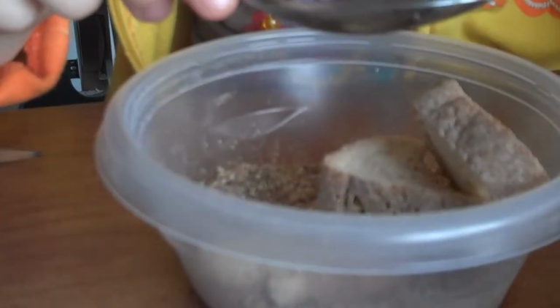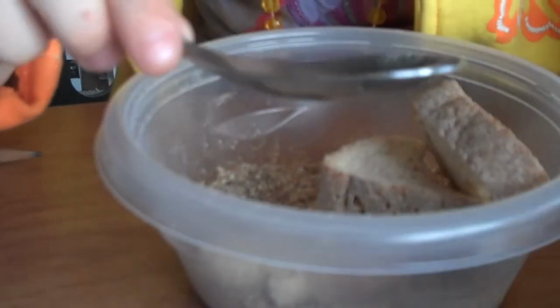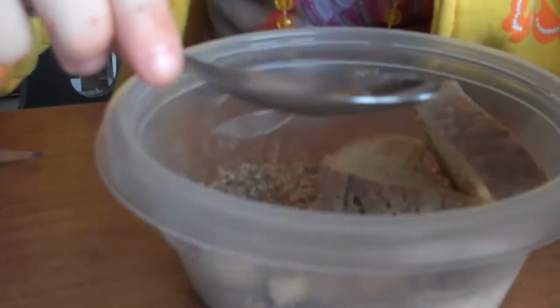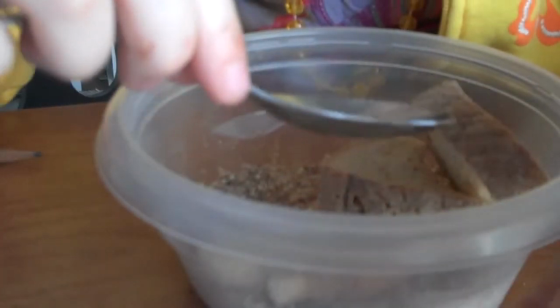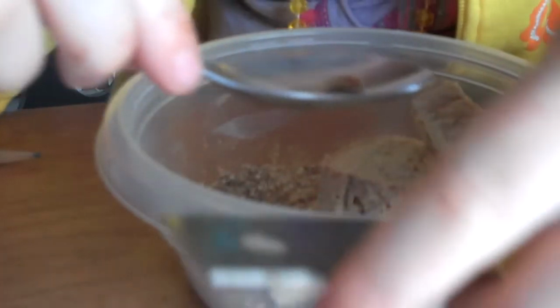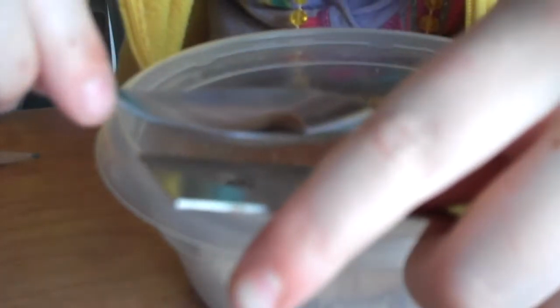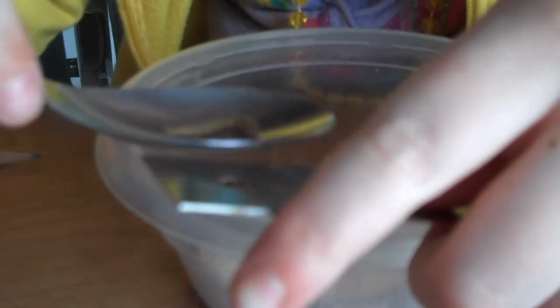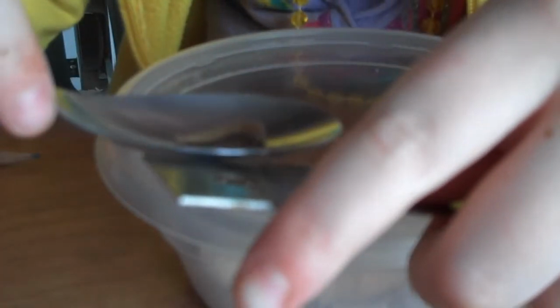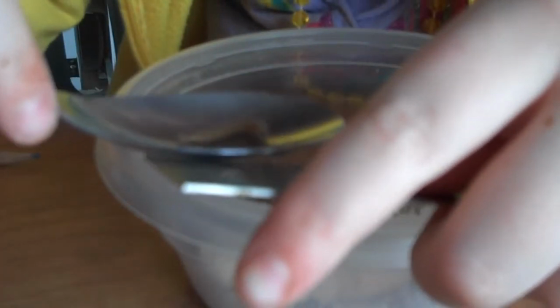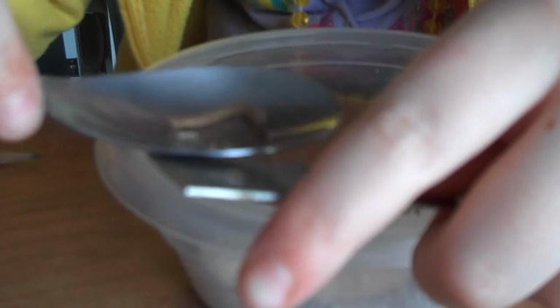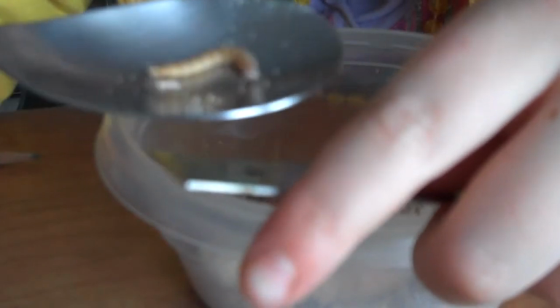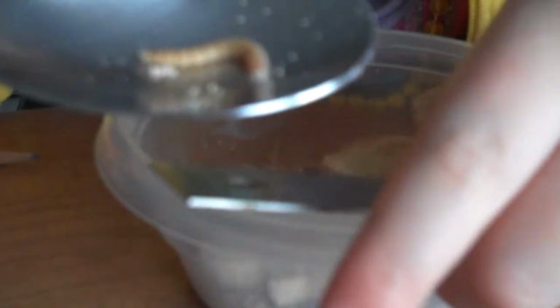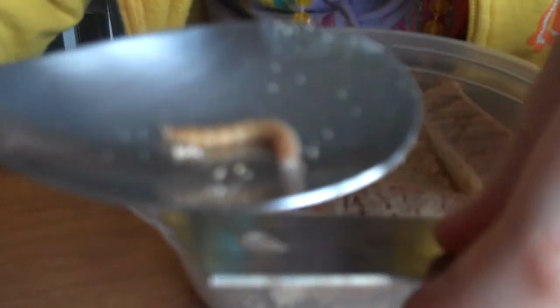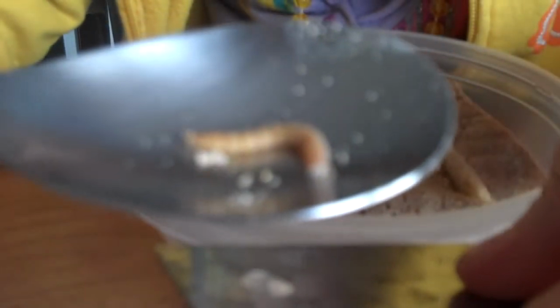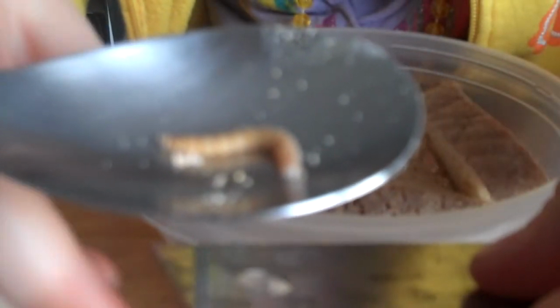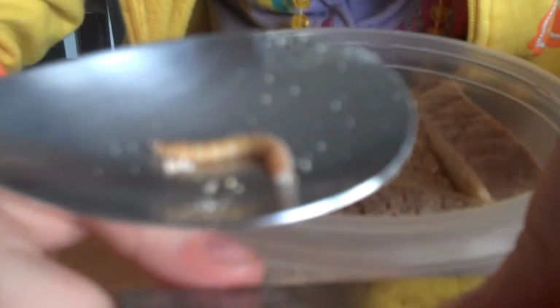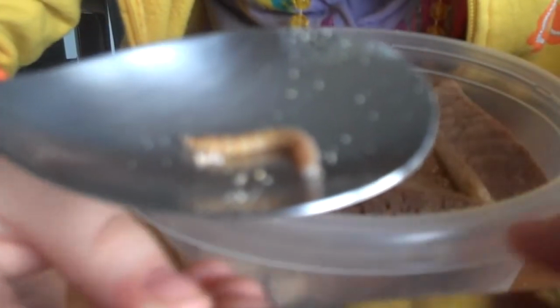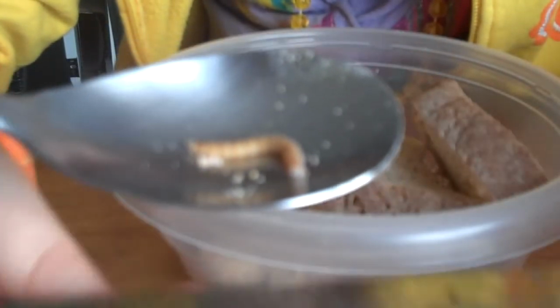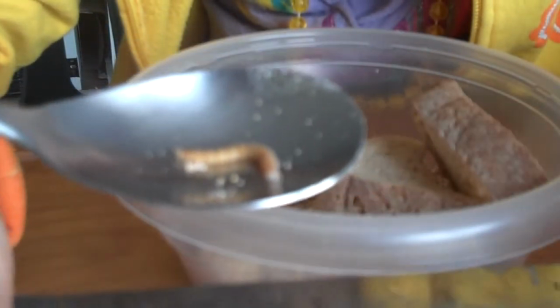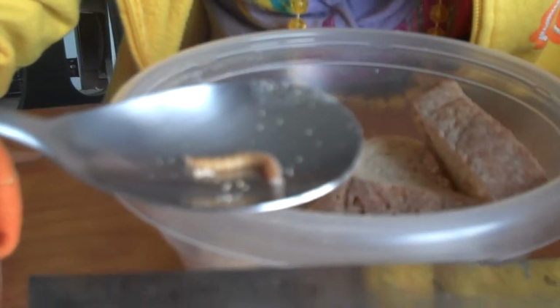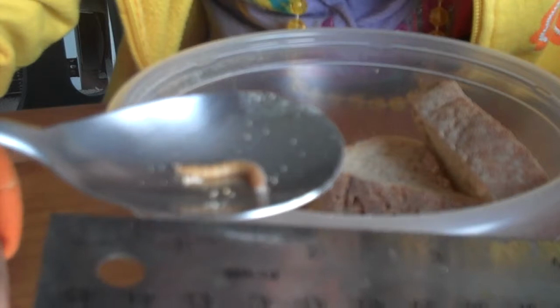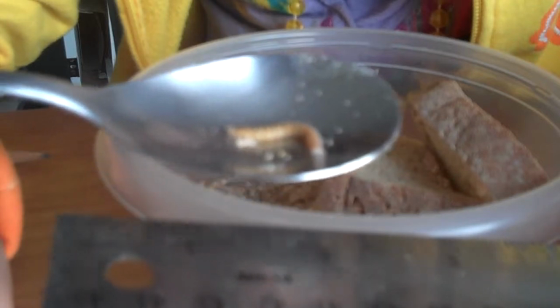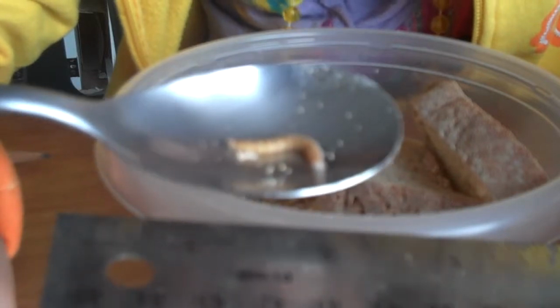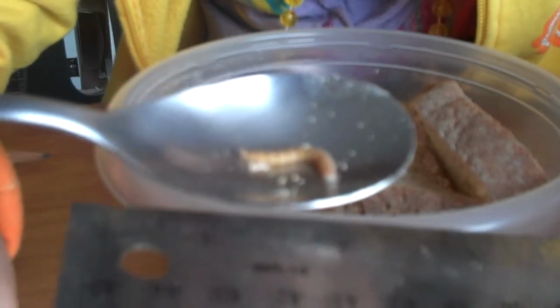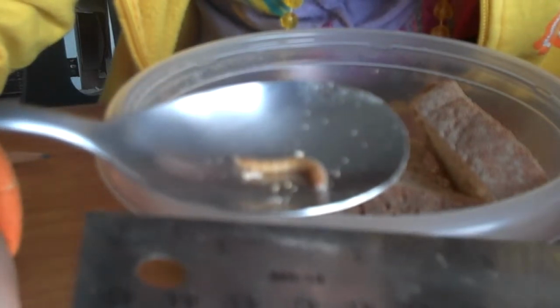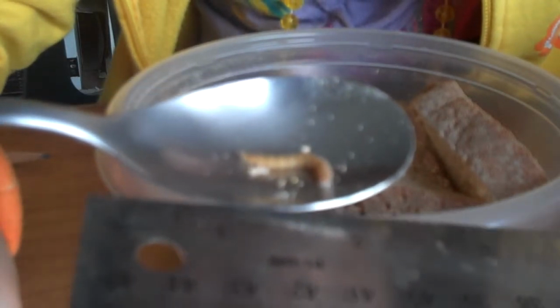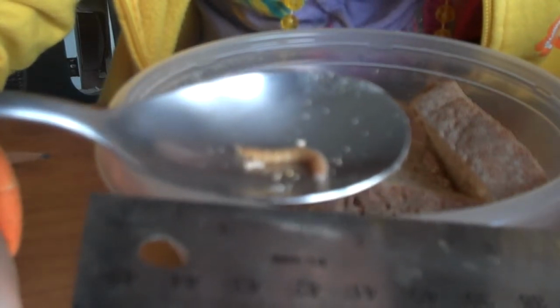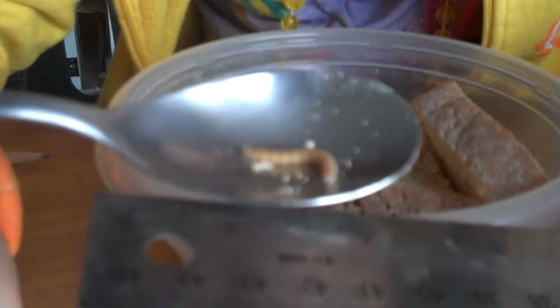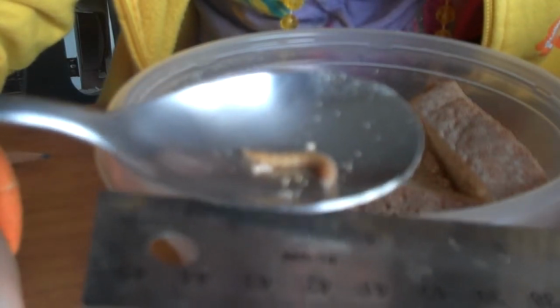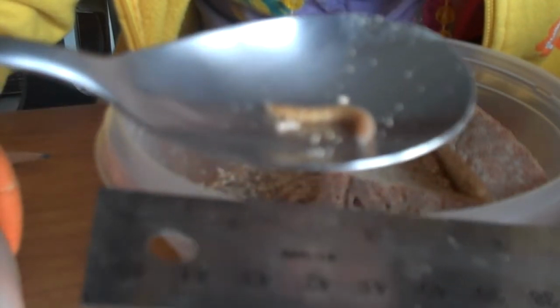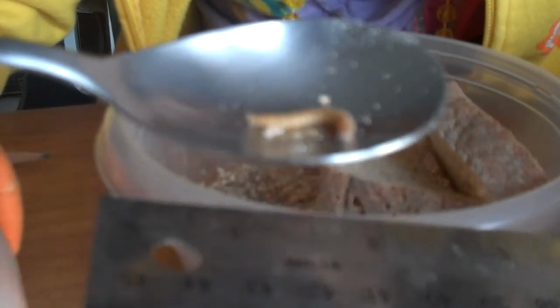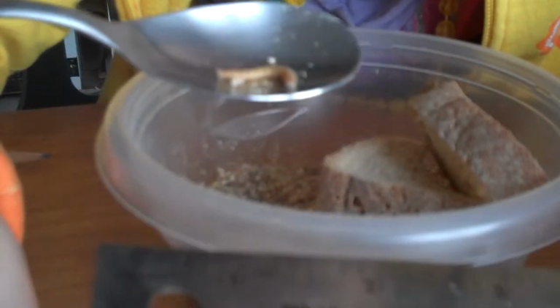What do you have there, Lily? I have a little mealworm, but it's kind of big. How big would you guess that is? About three quarters of an inch, huh? Yeah, like one inch or something.